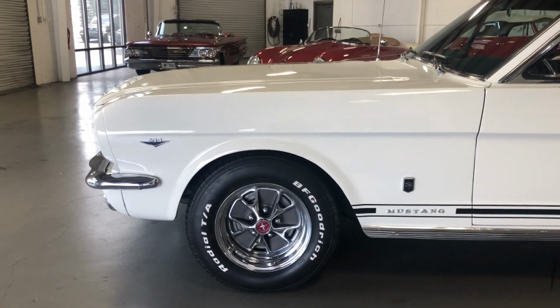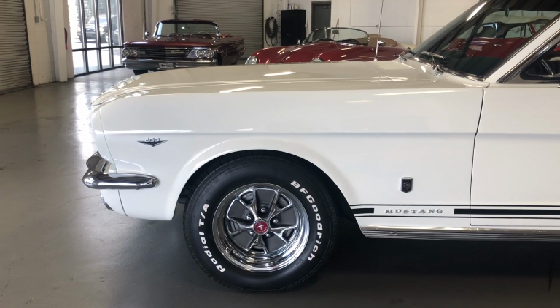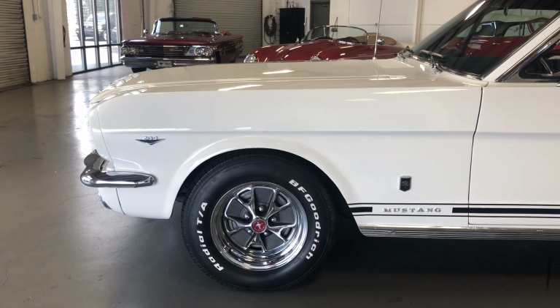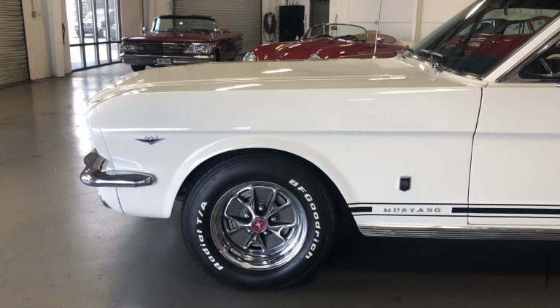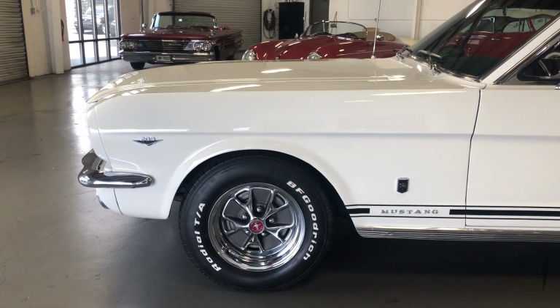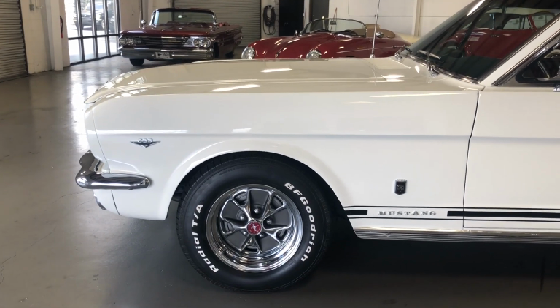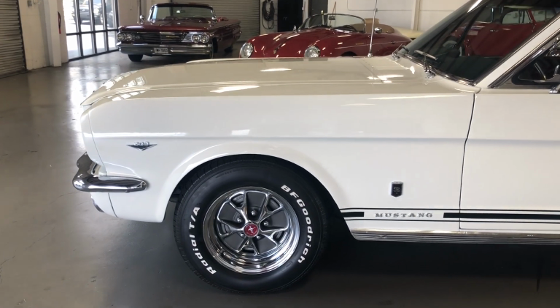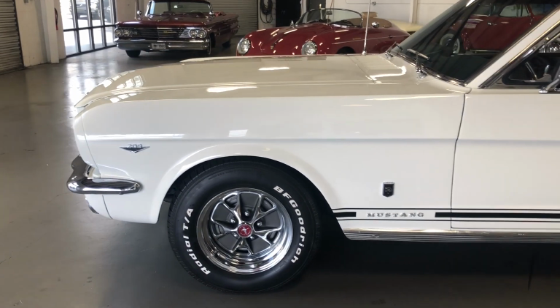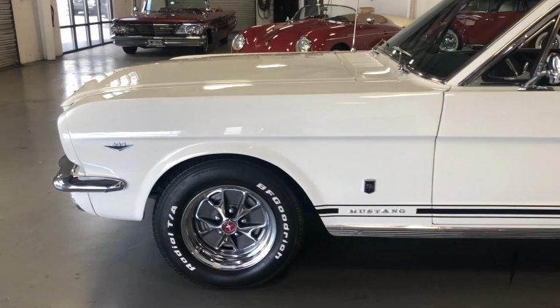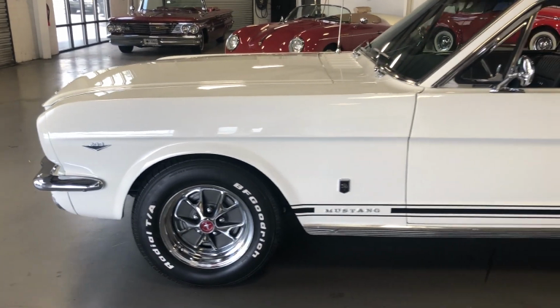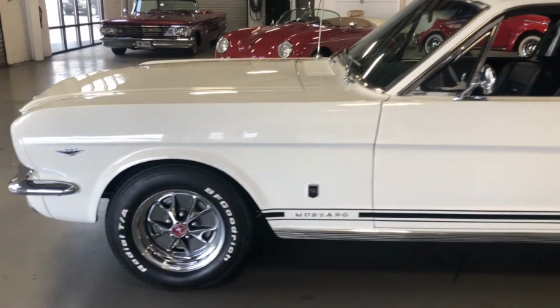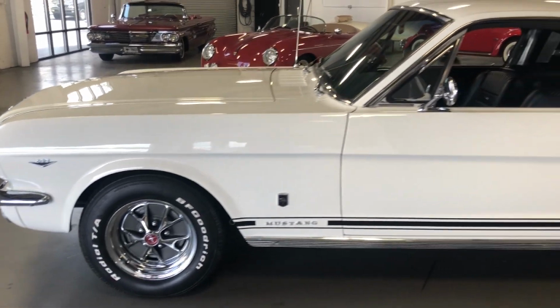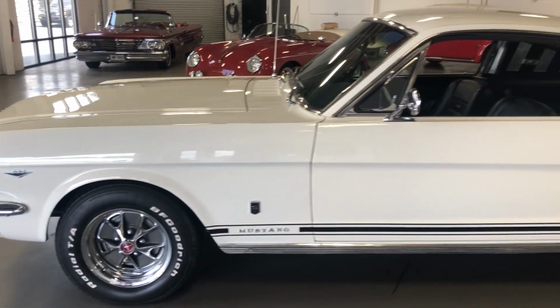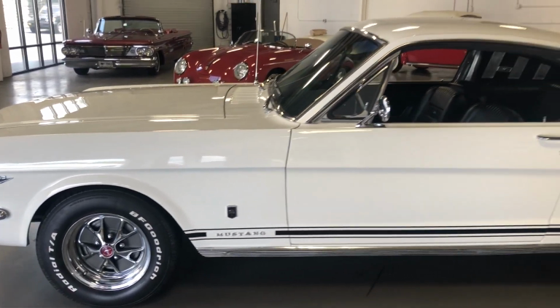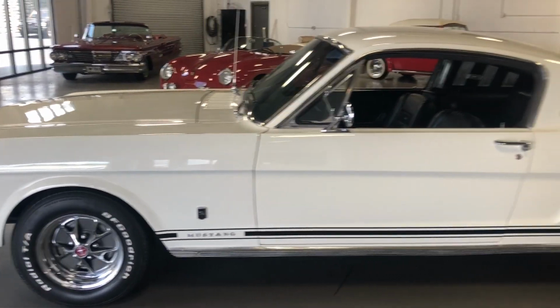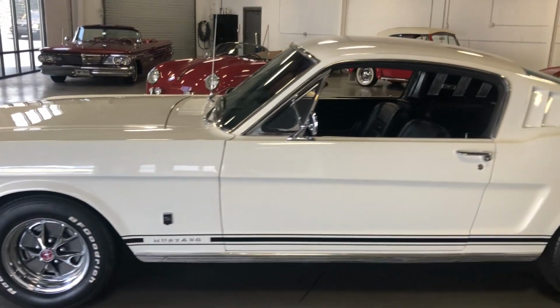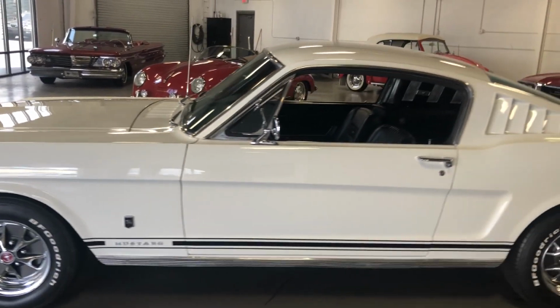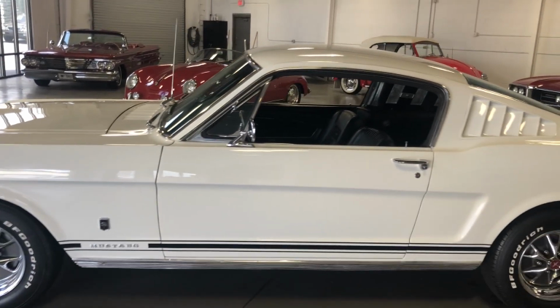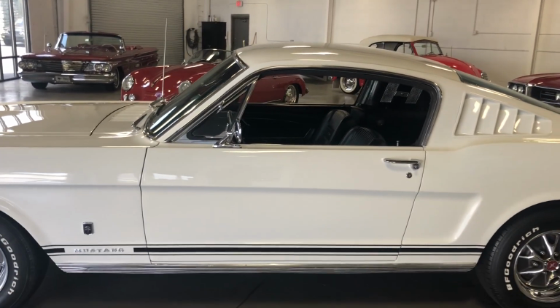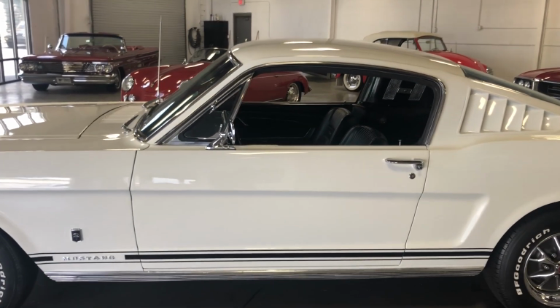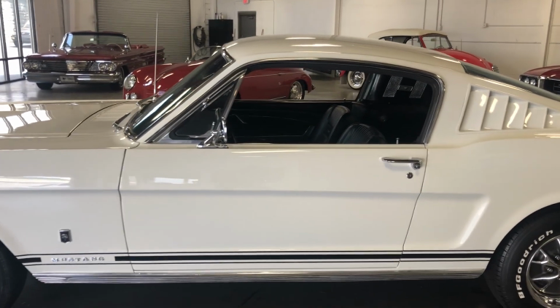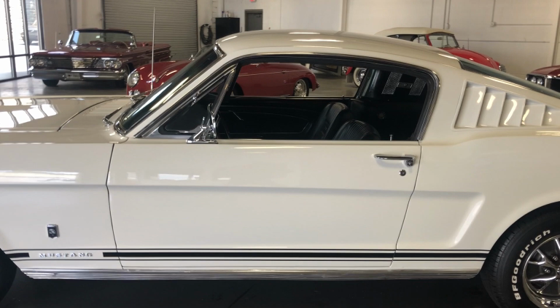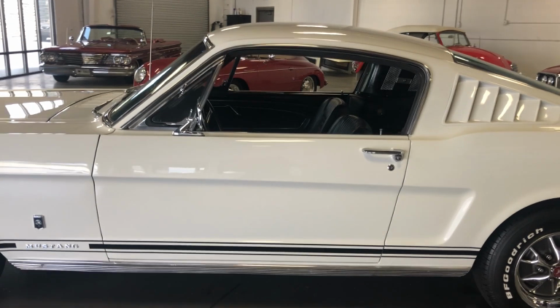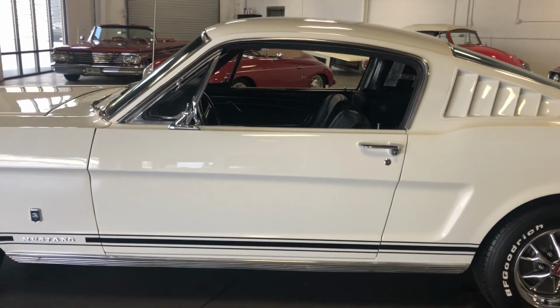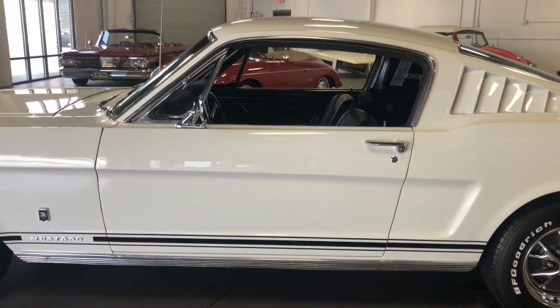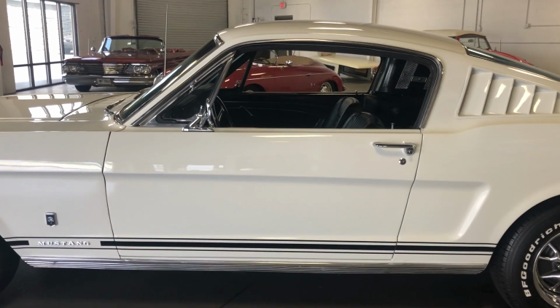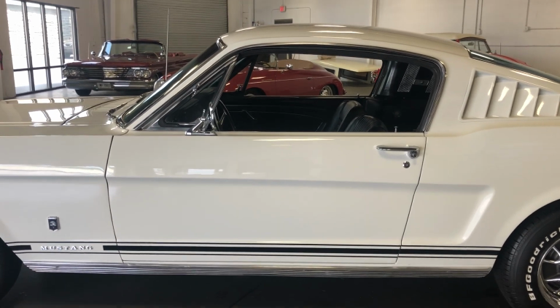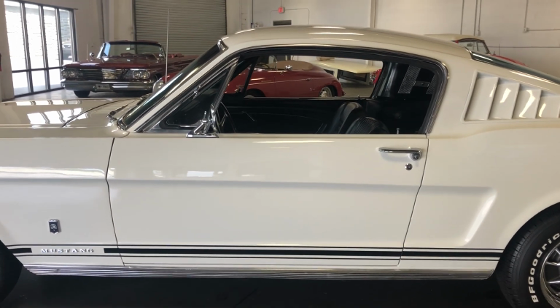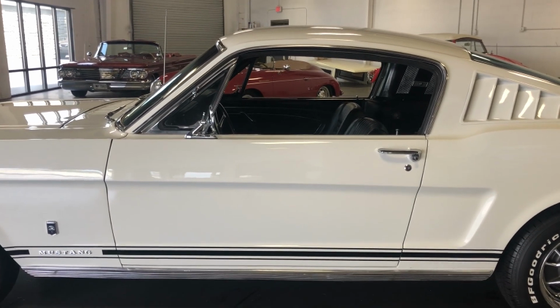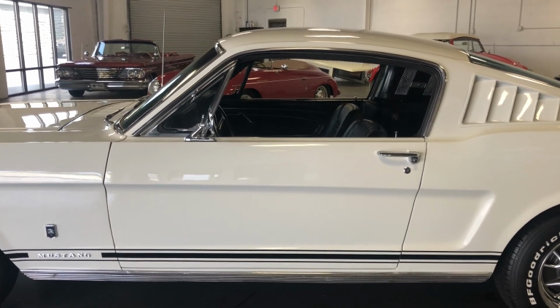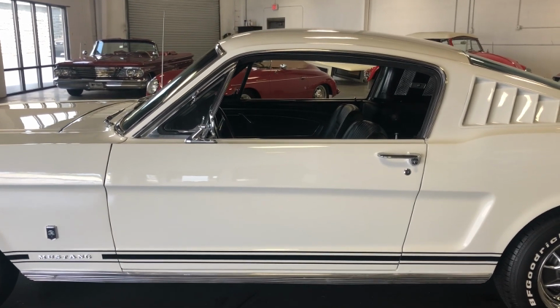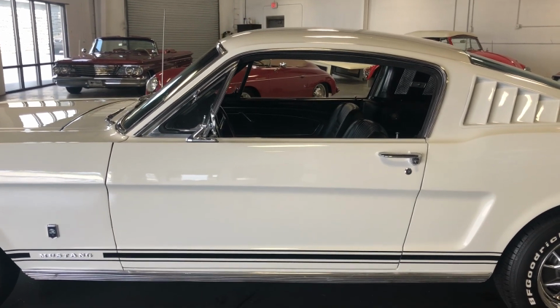Believed to have all of its original body panels. Being a Georgia car all of its life, this was a rust-free, rock-solid vehicle.